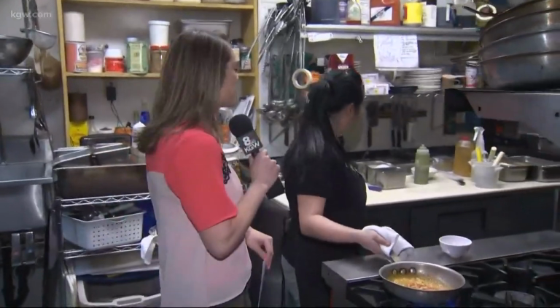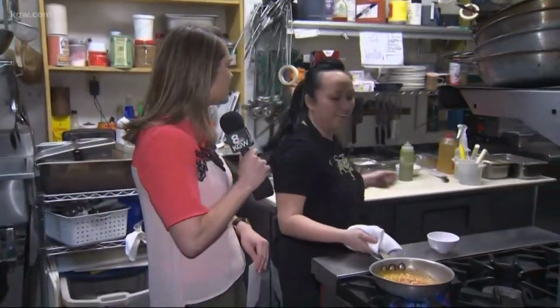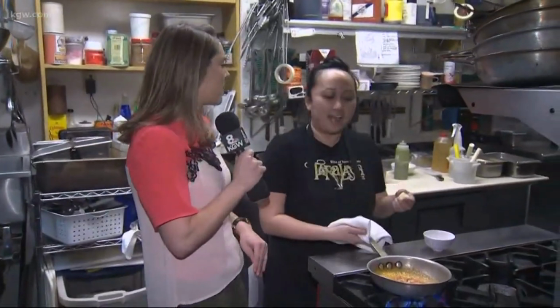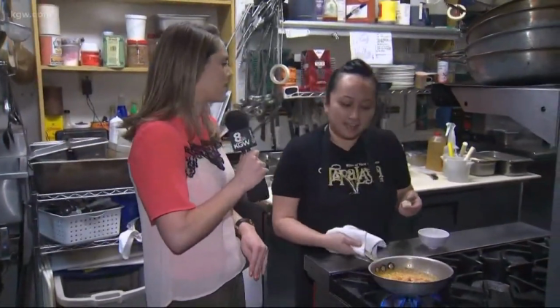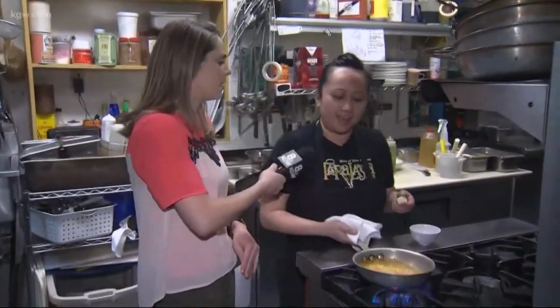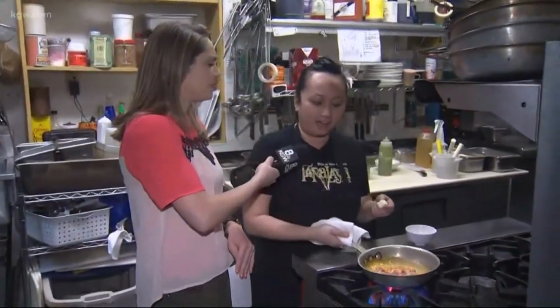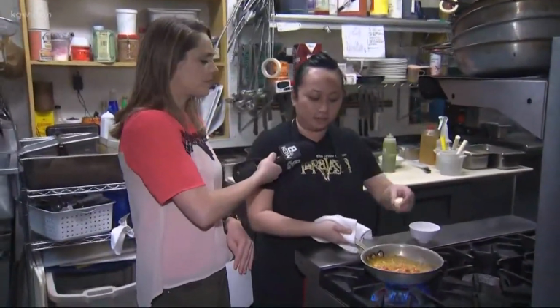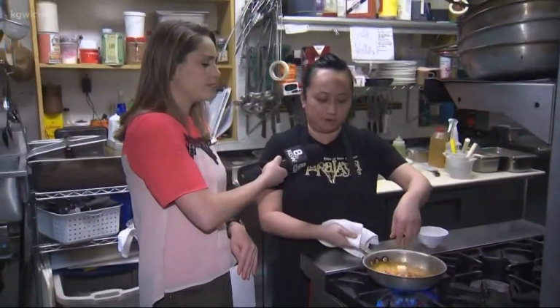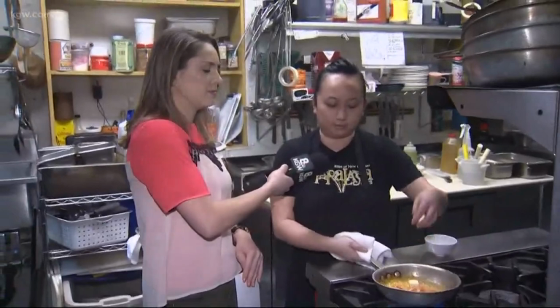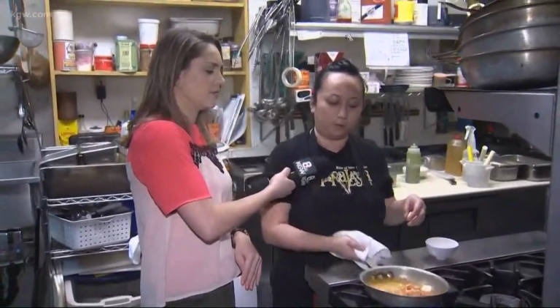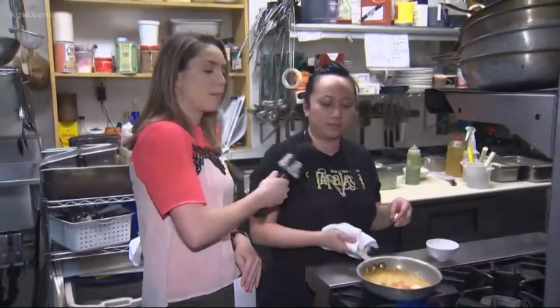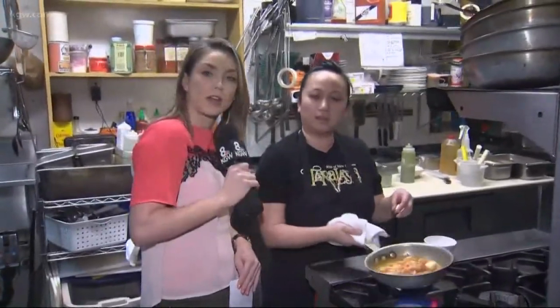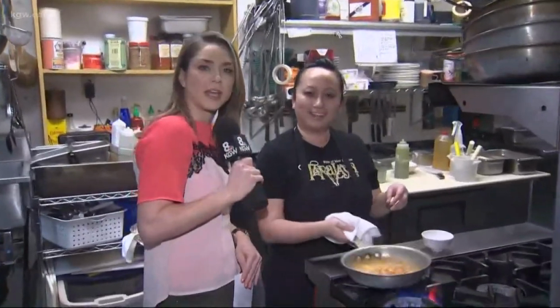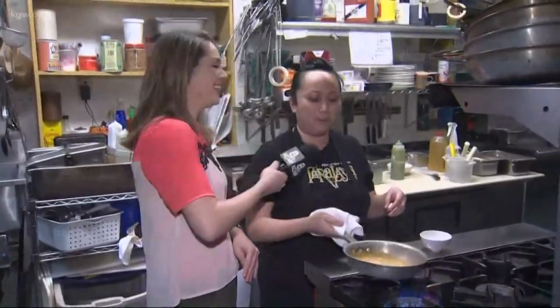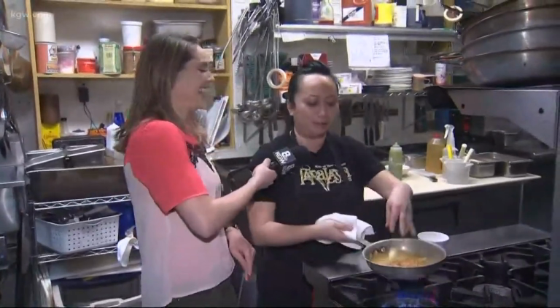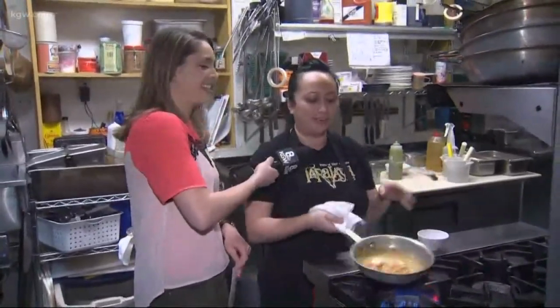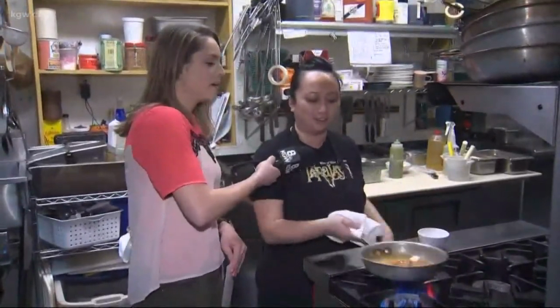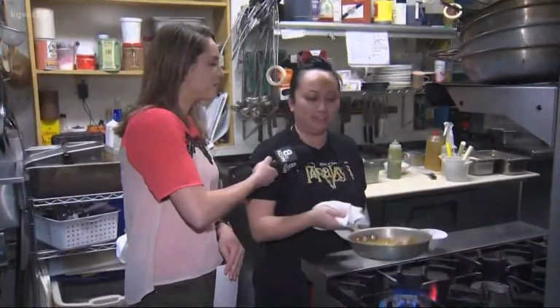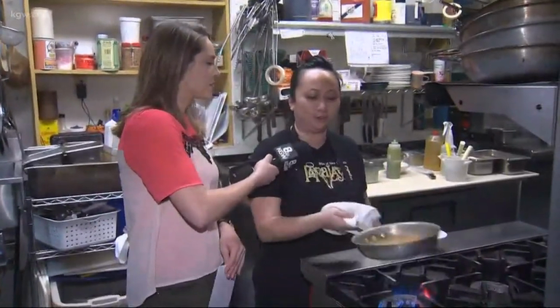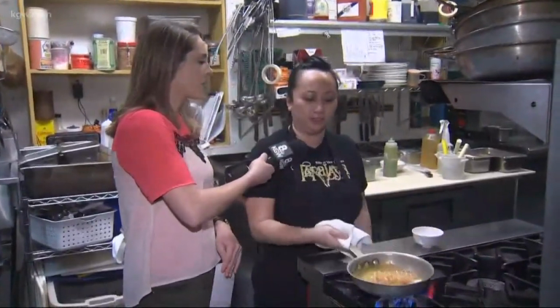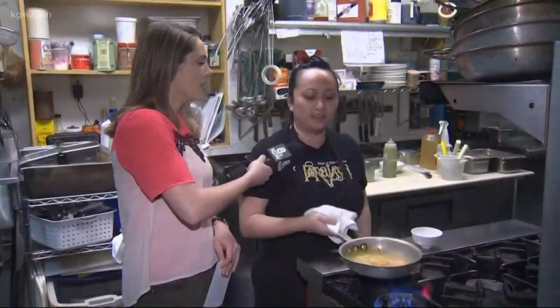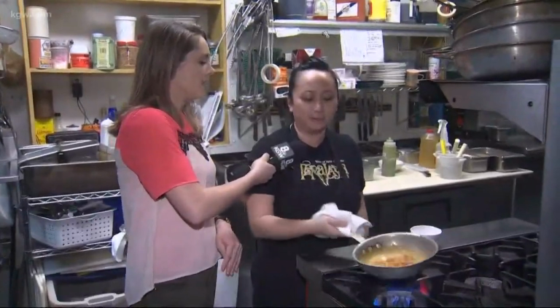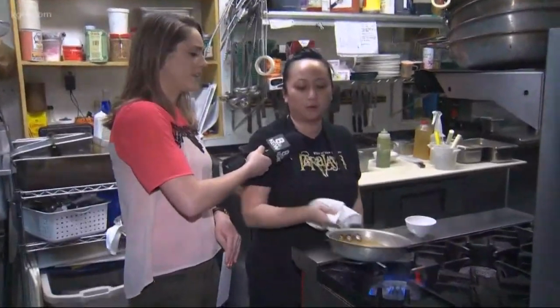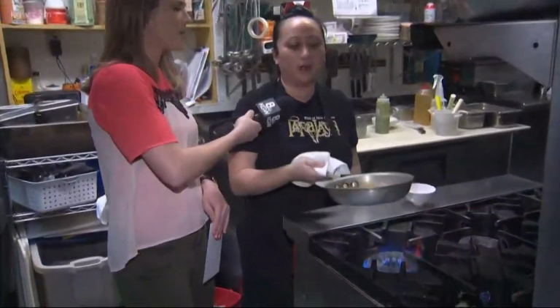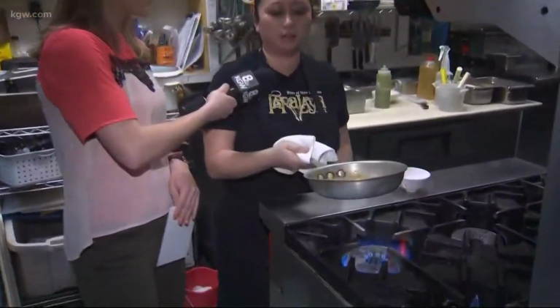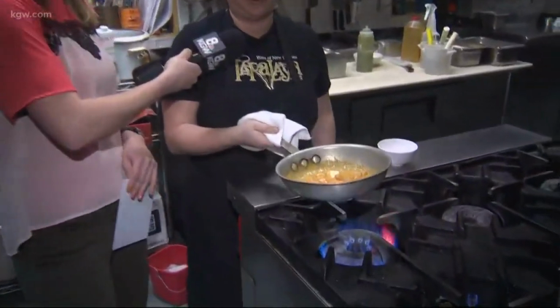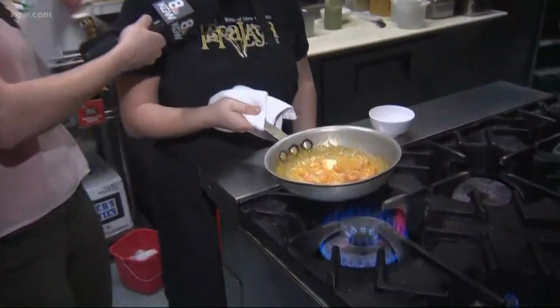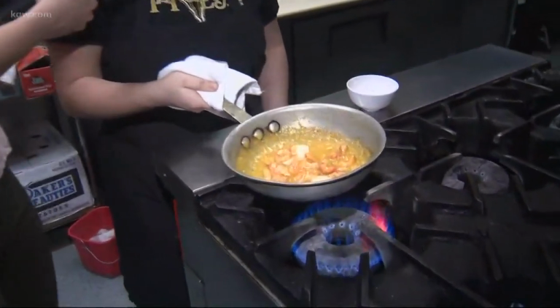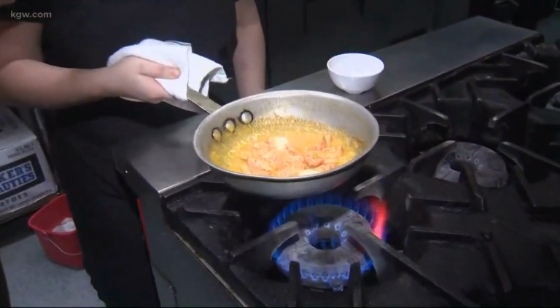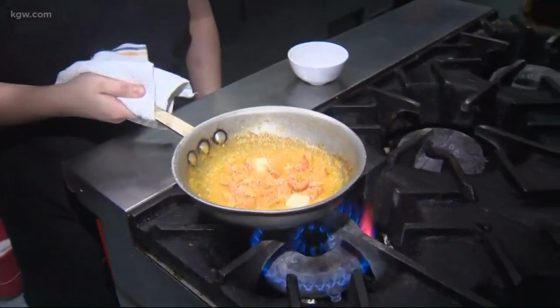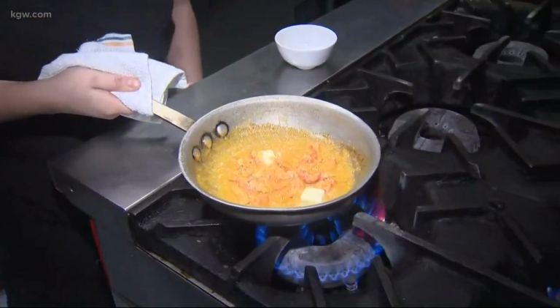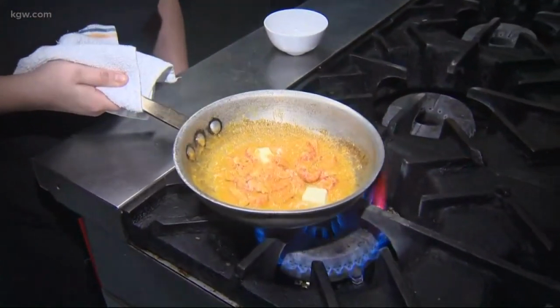Is it spicy? You said there's some hot sauce in there. Yeah, it has a little kick, but I don't think it's overwhelming. More butter coming in just to give it the extra richness. It's going to come over local Bob's Red Mill Stone Ground White Grits.